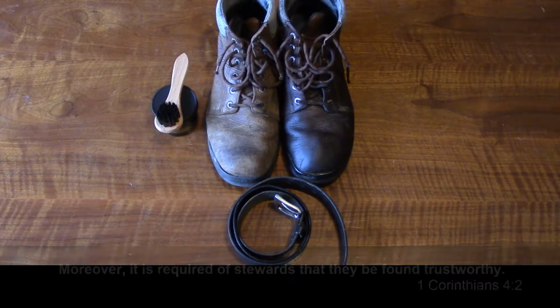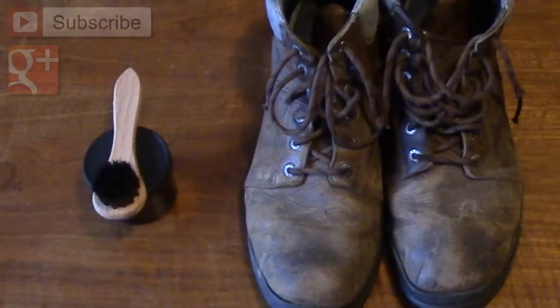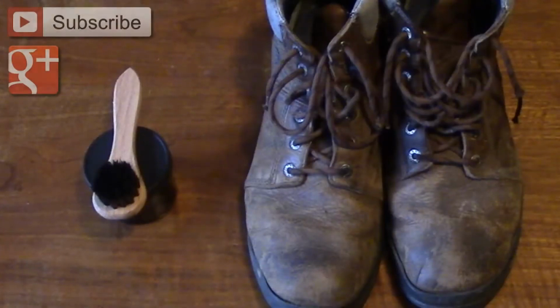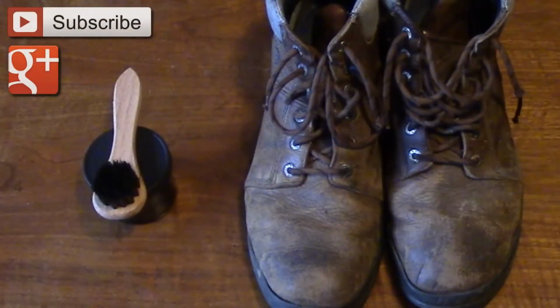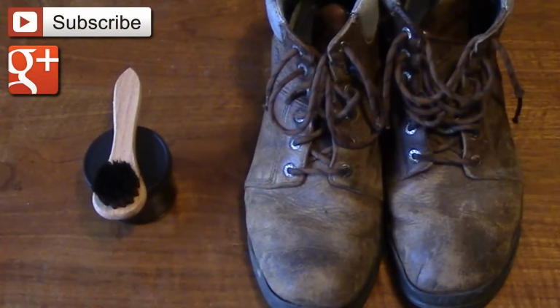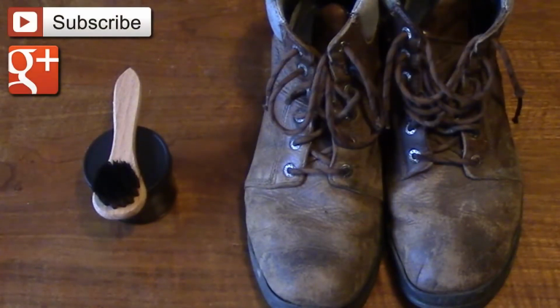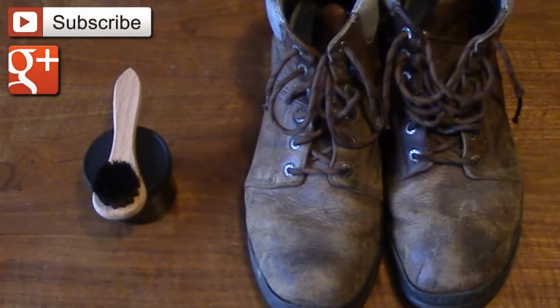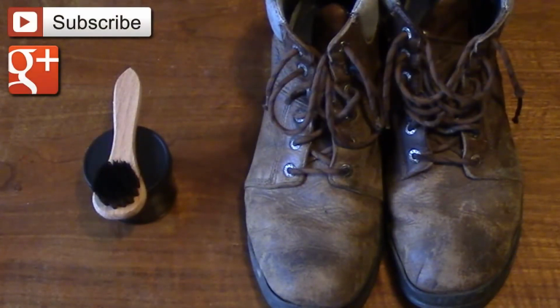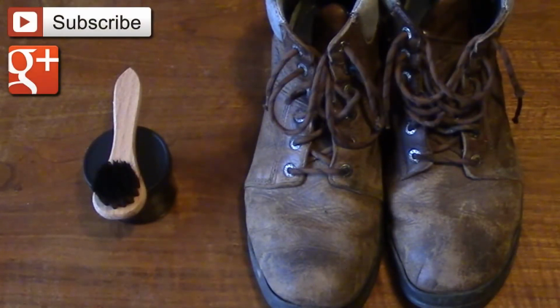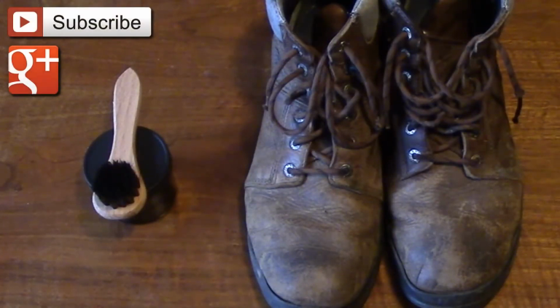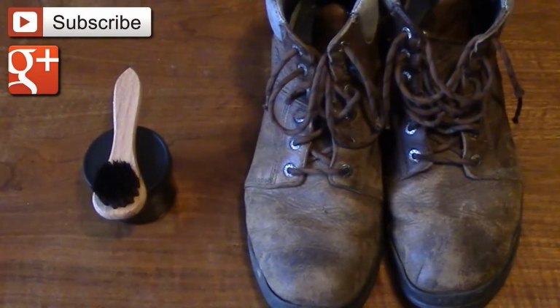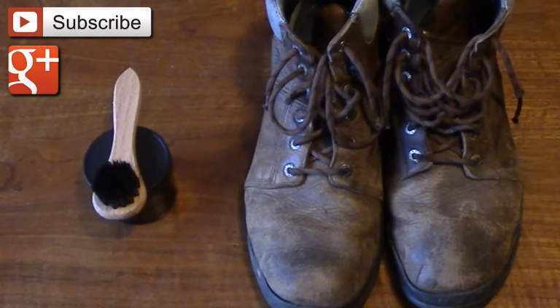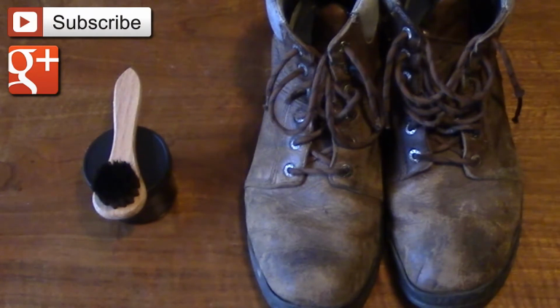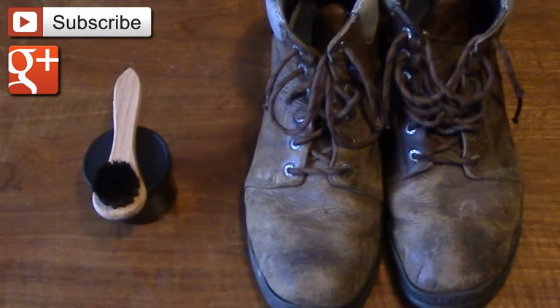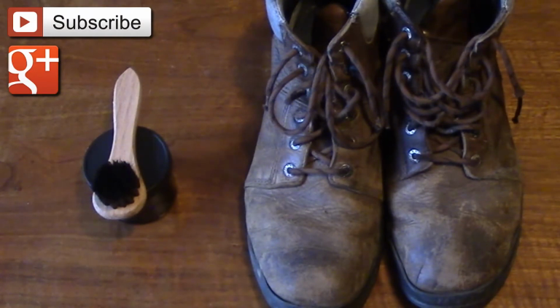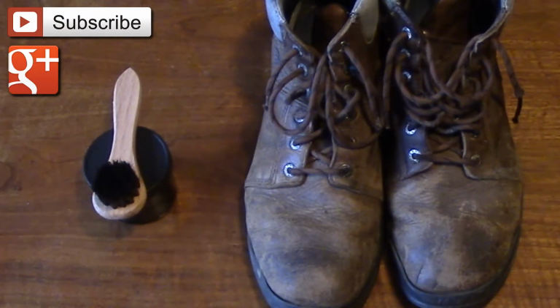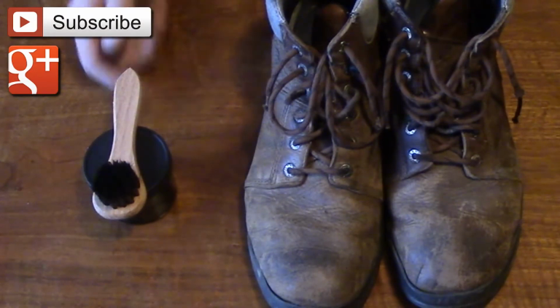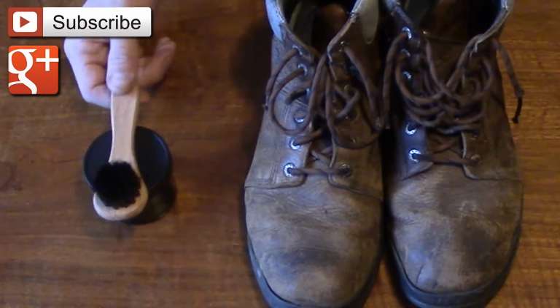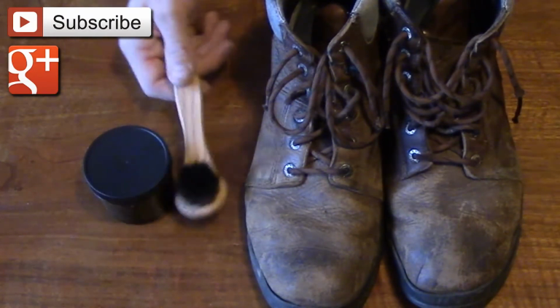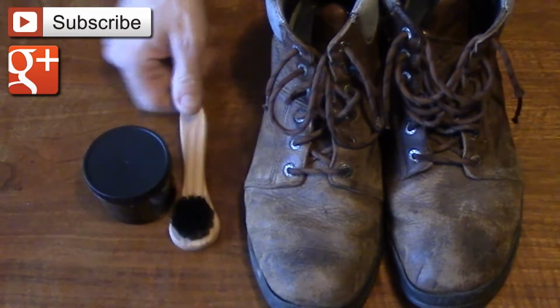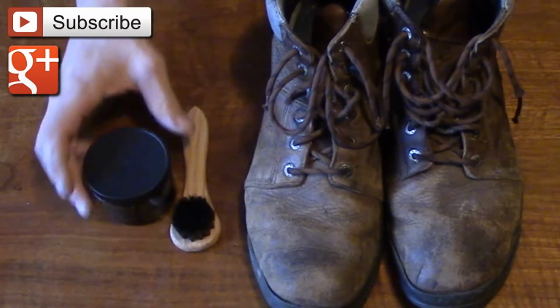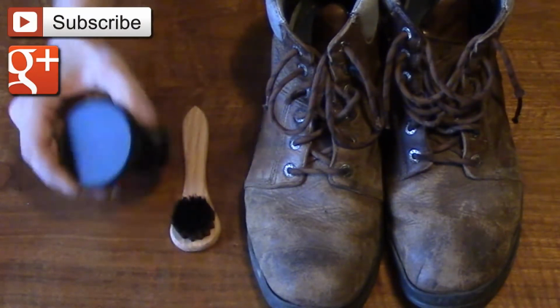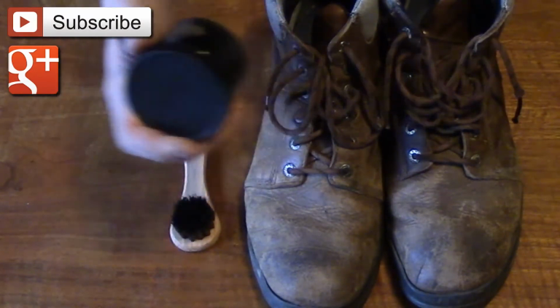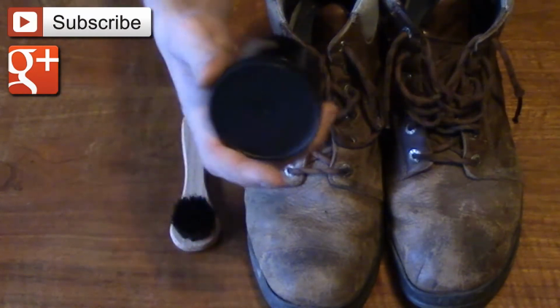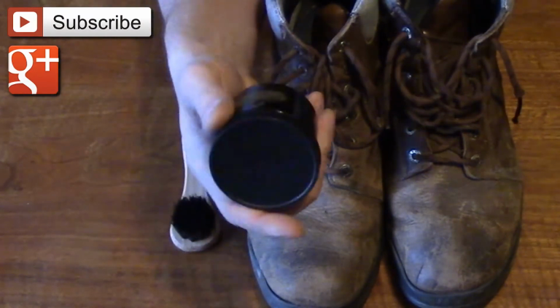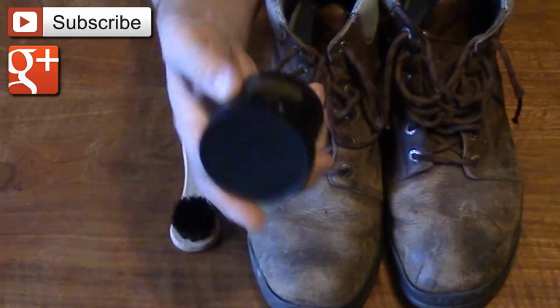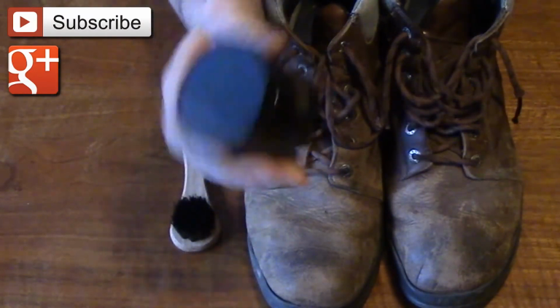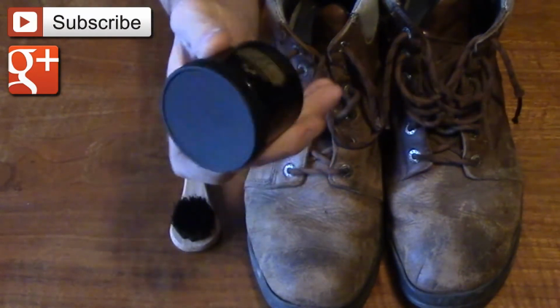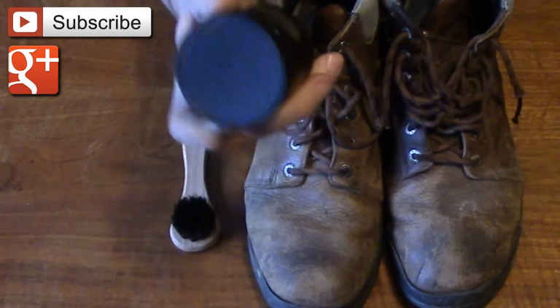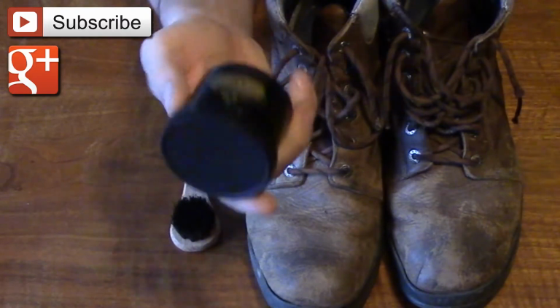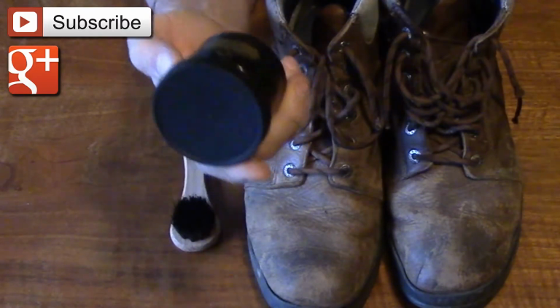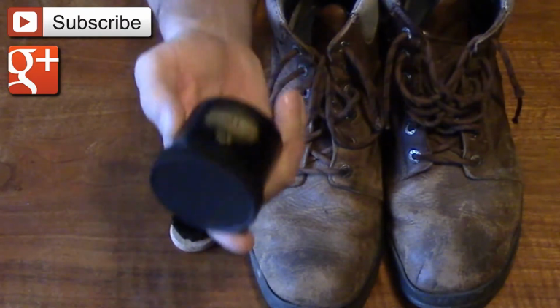I wanted to do a quick video just to demonstrate the Obanoffs Heavy Duty LP — that's the Heavy Duty Leather Protection.